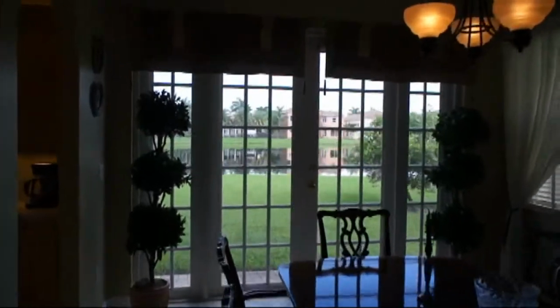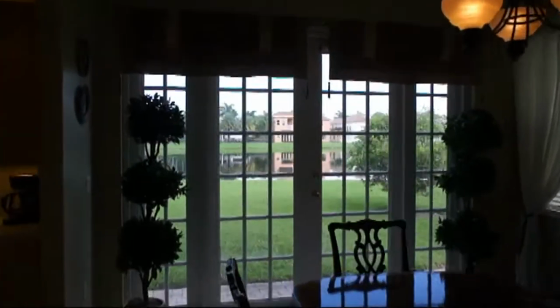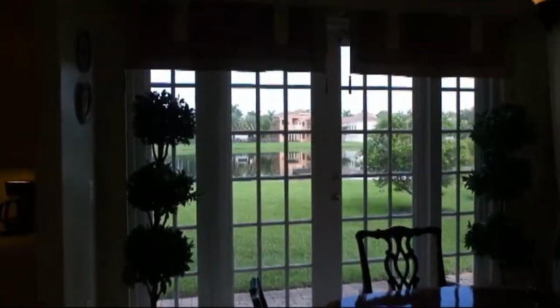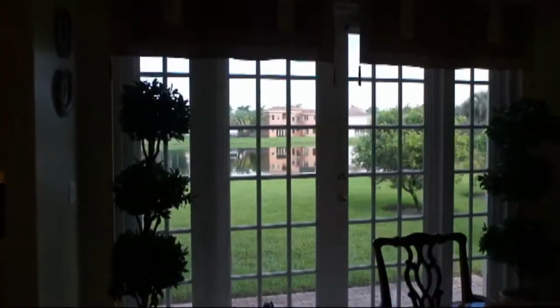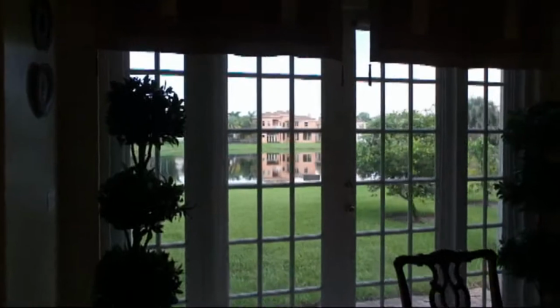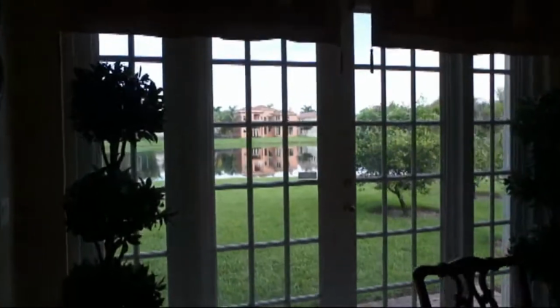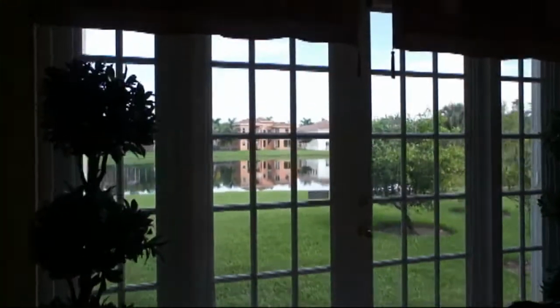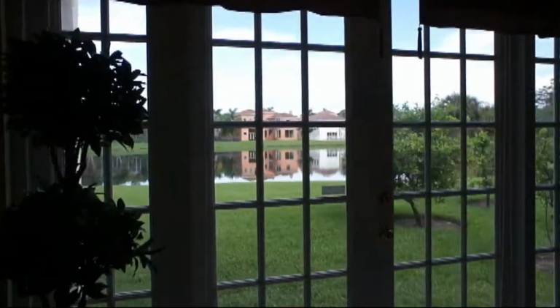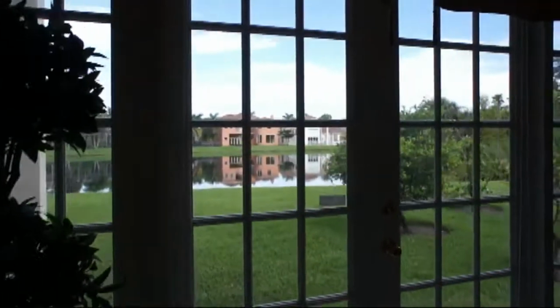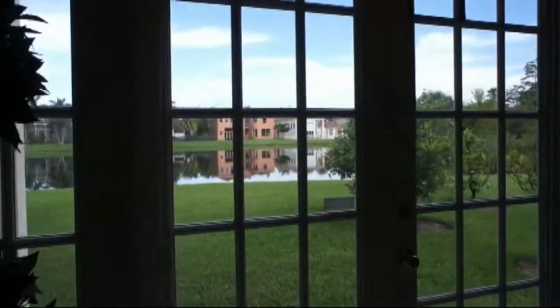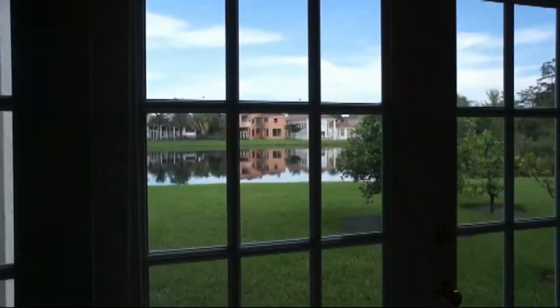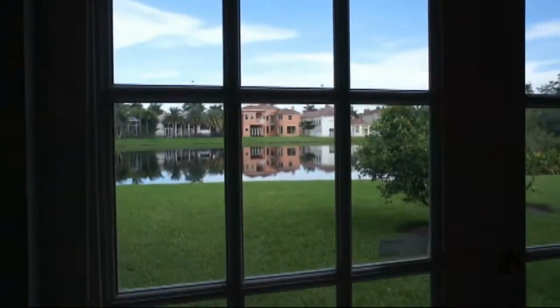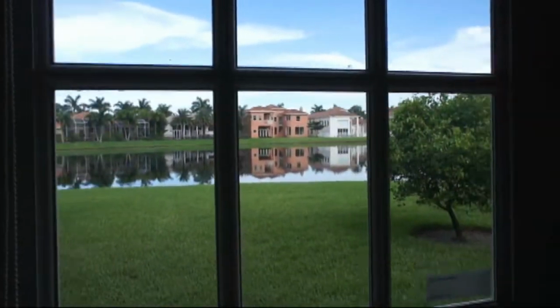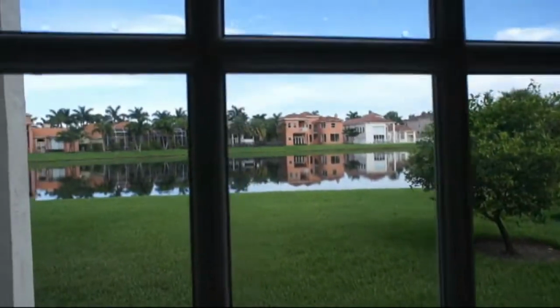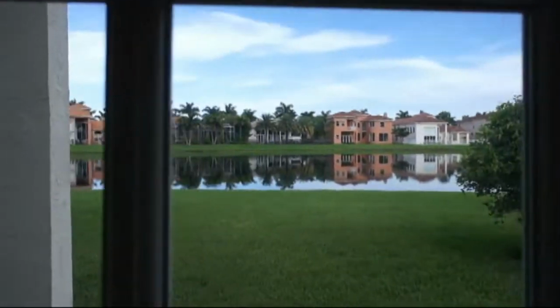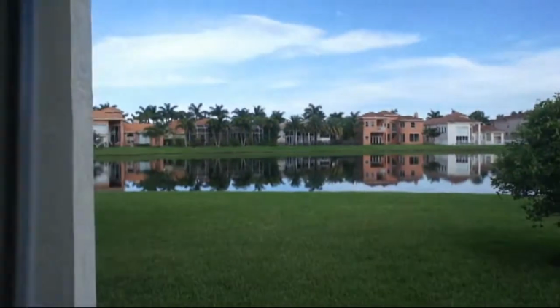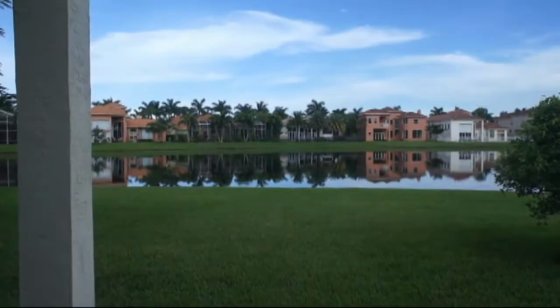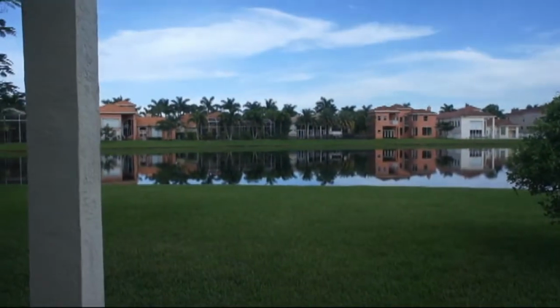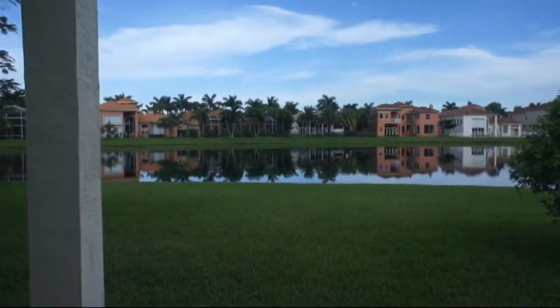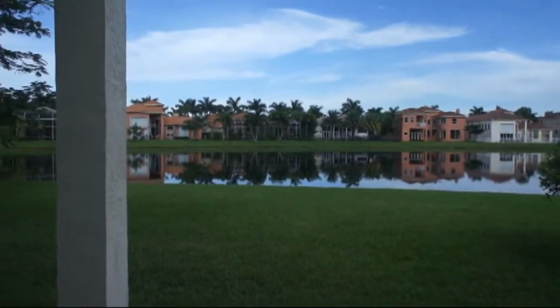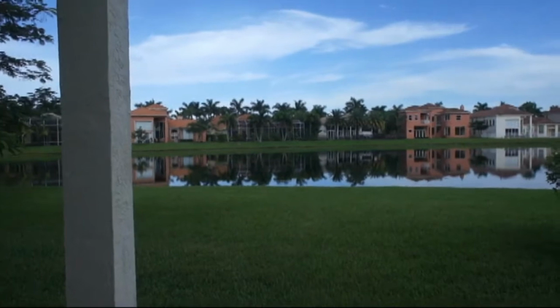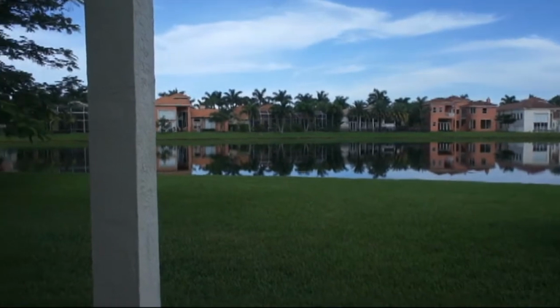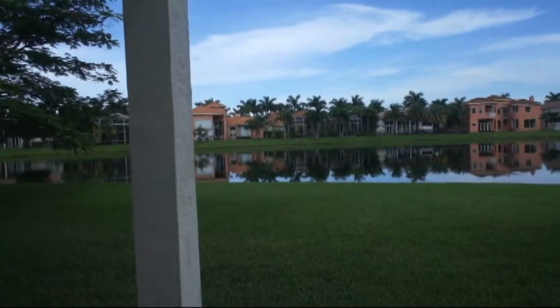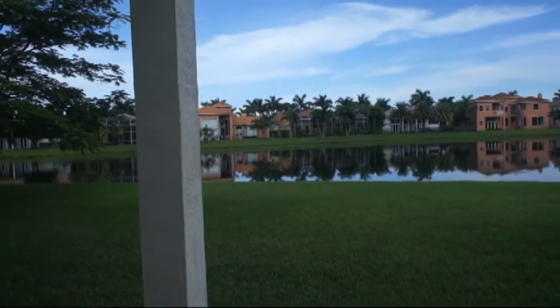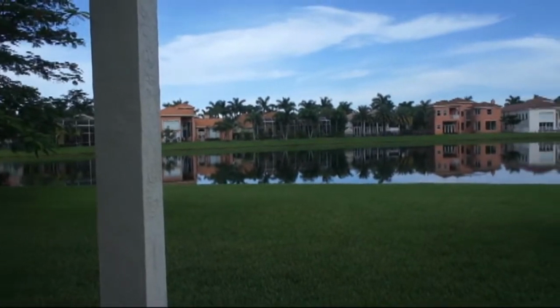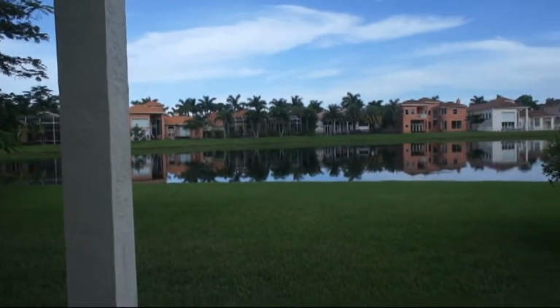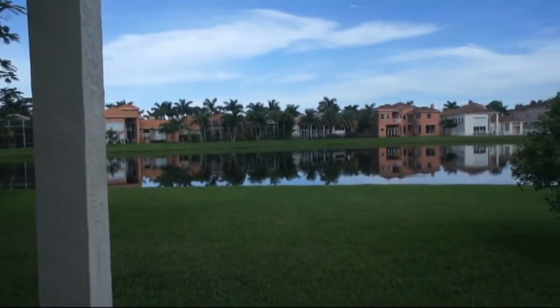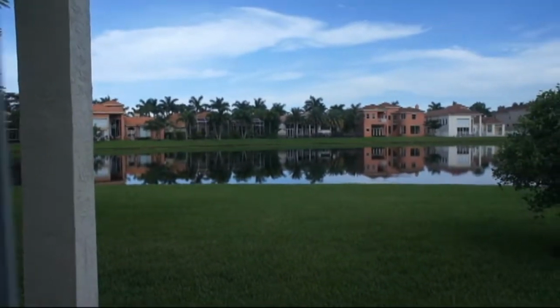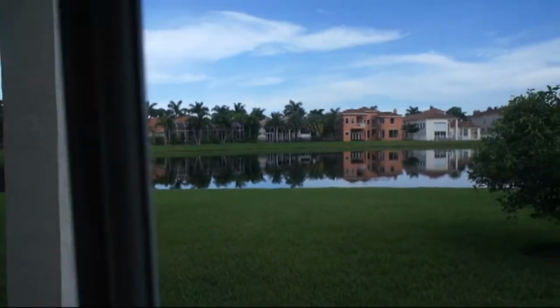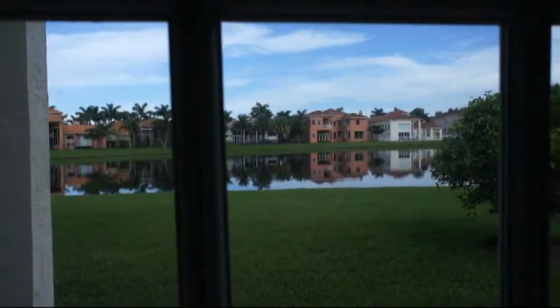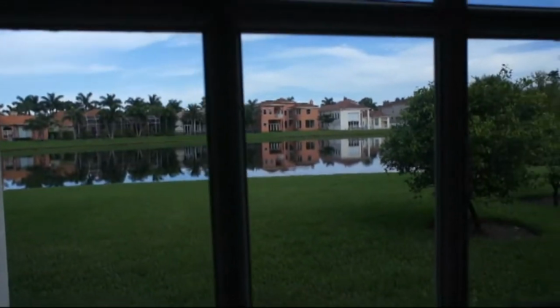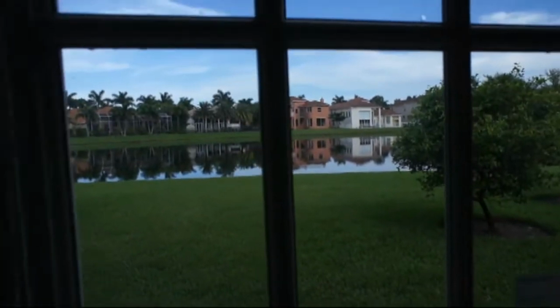But the best part is what an amazing home site — check it out. There's plenty of room for a pool, a beautiful large lake, mature landscaping, and fruit trees.